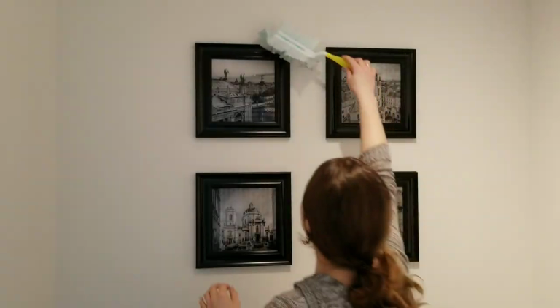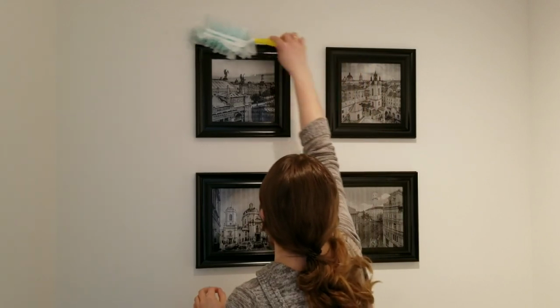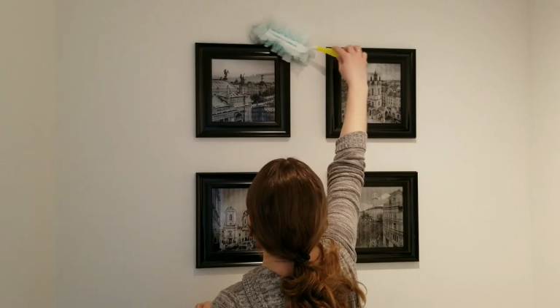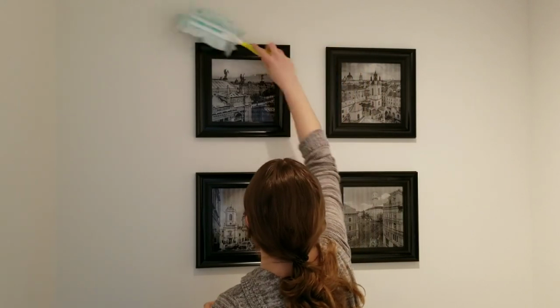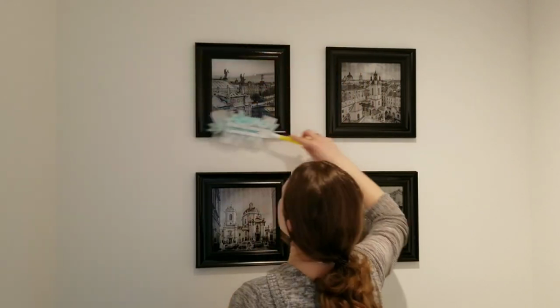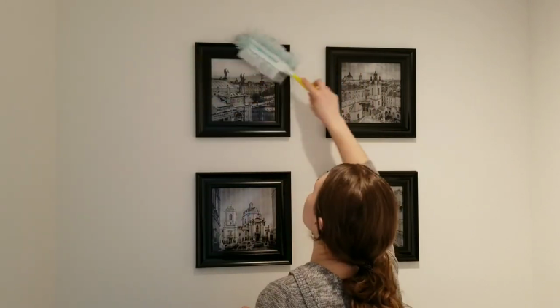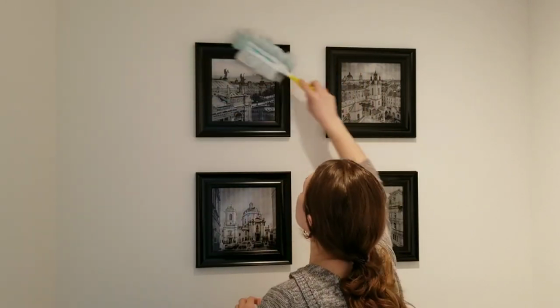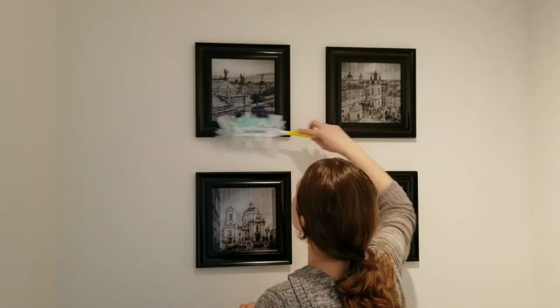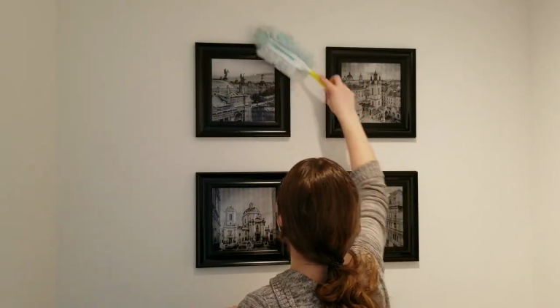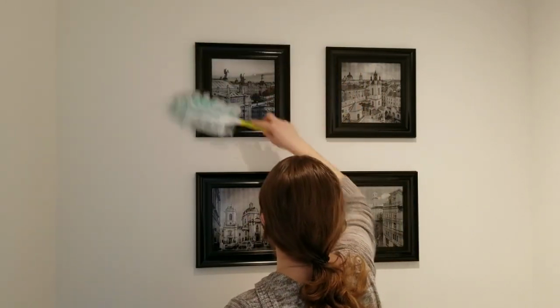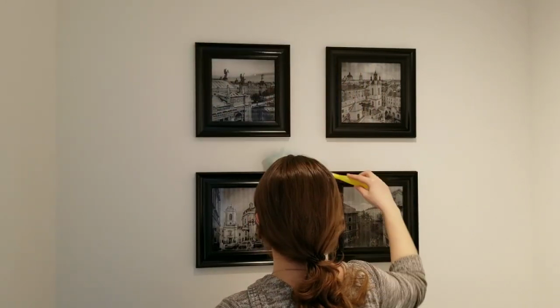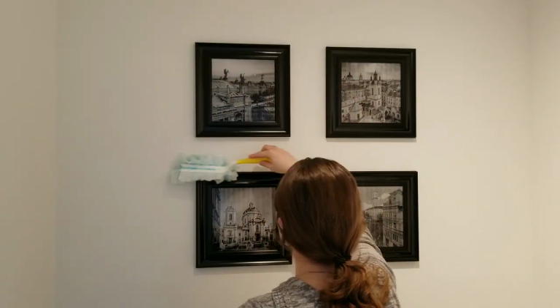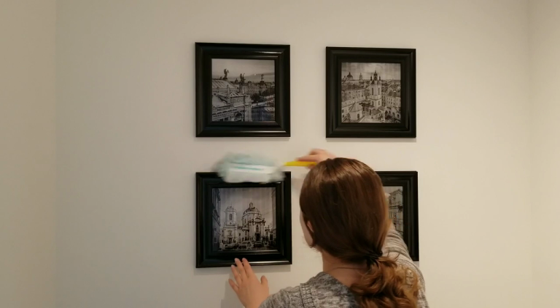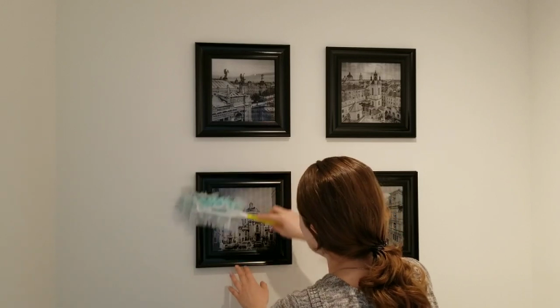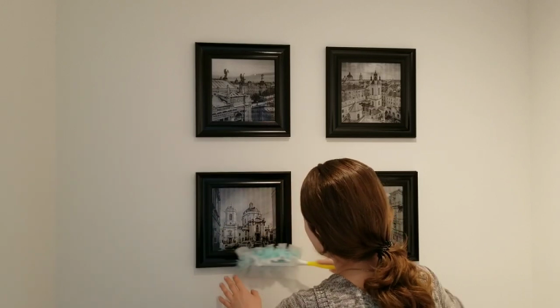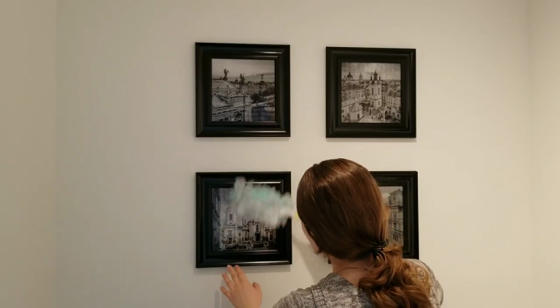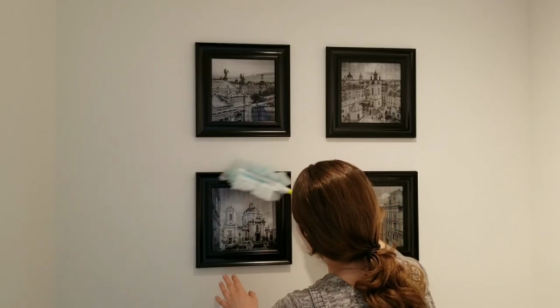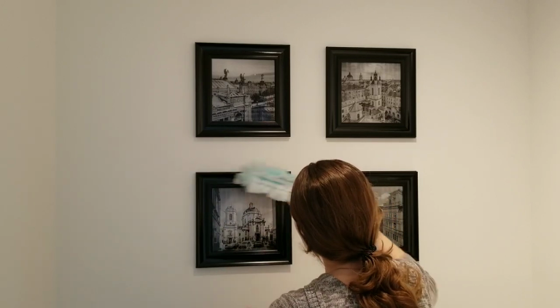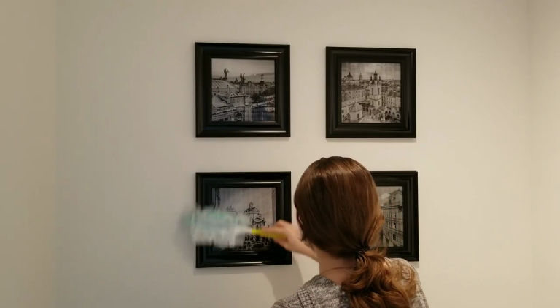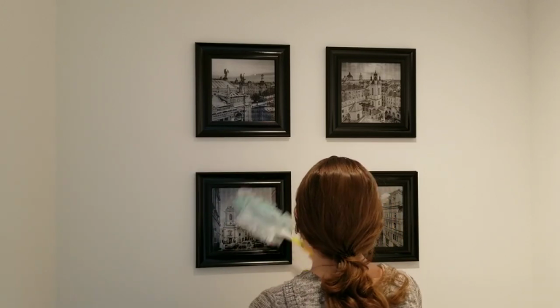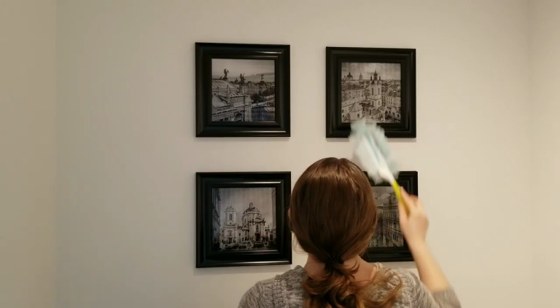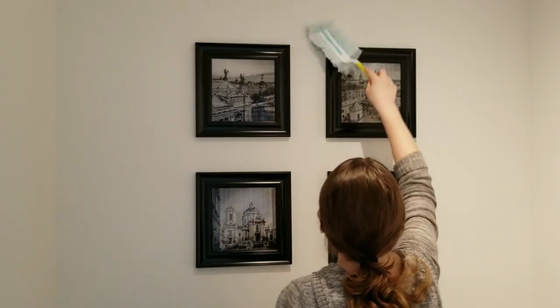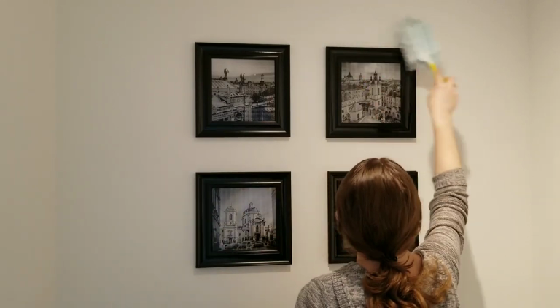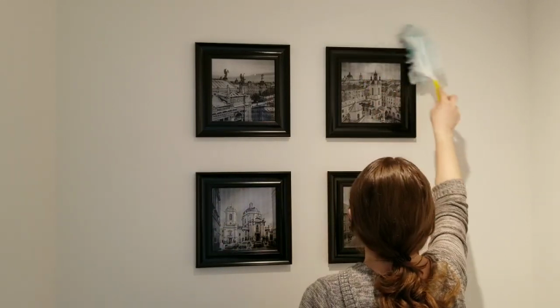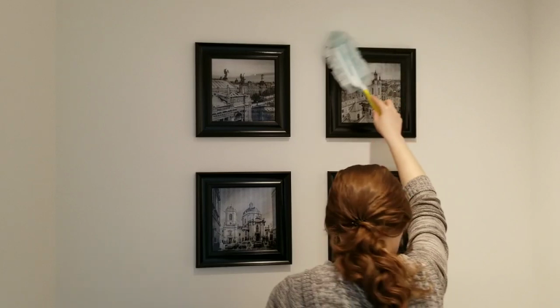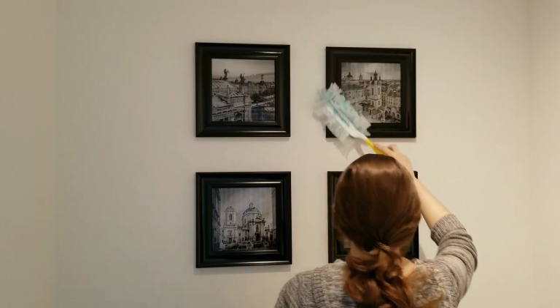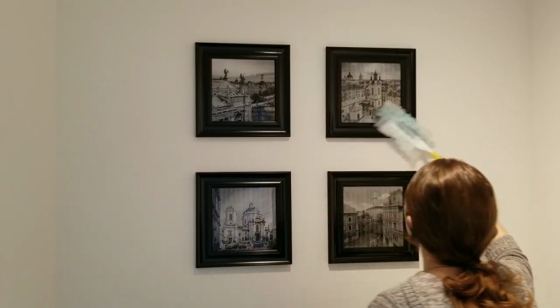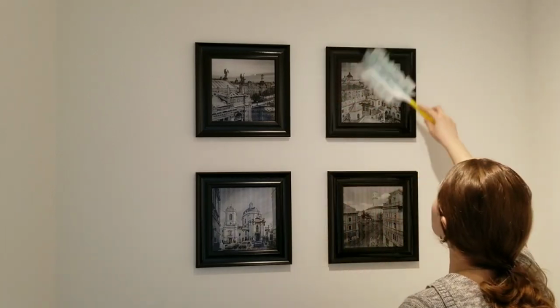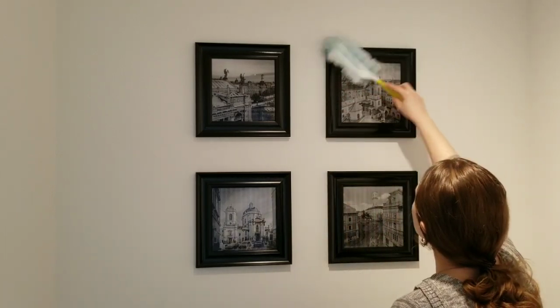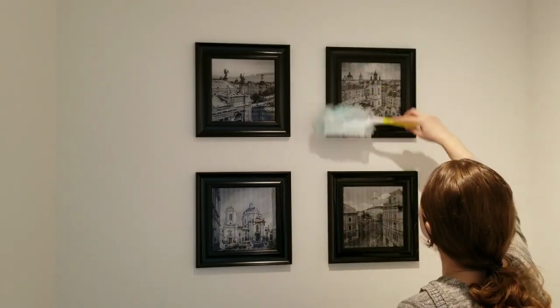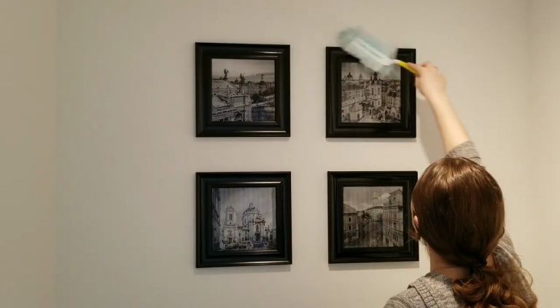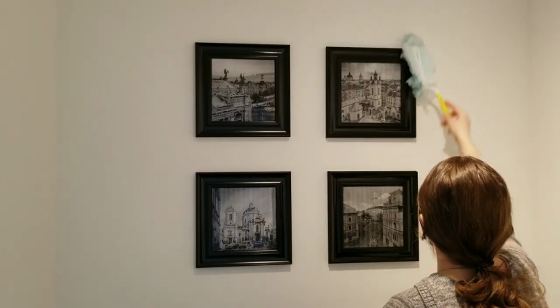The other item that every home has, and sometimes we do not think to clean, is wall decor. We easily see the dust on horizontal surfaces, but maybe it's time to check the vertical ones too. The quantity of dust may surprise you.